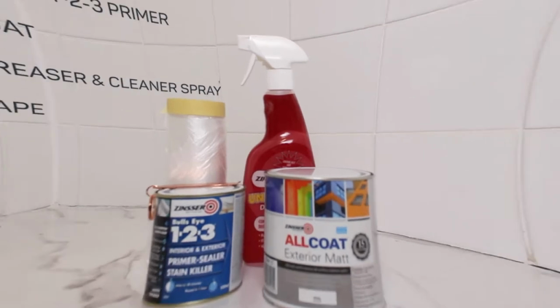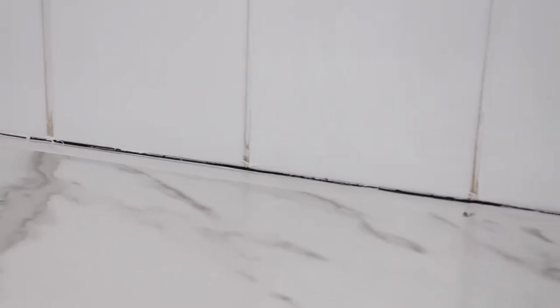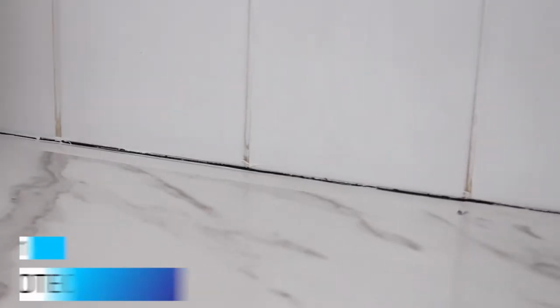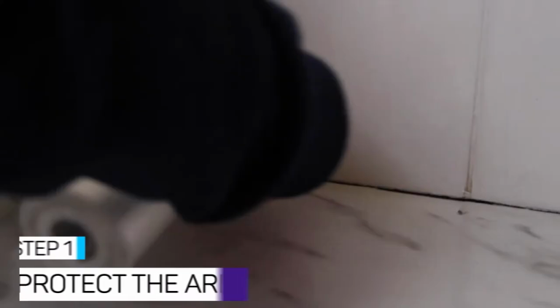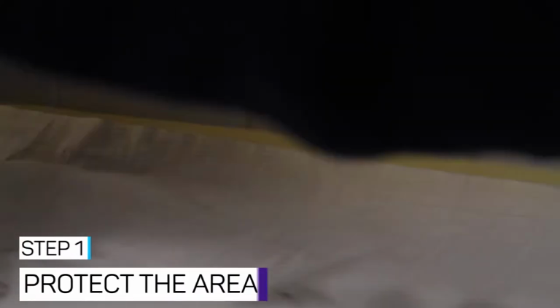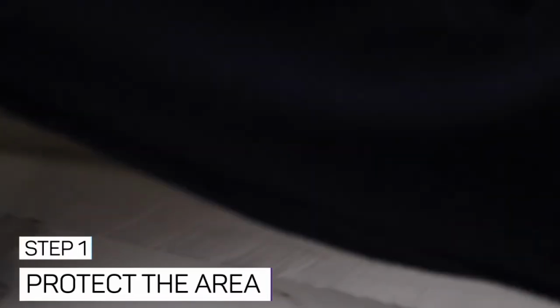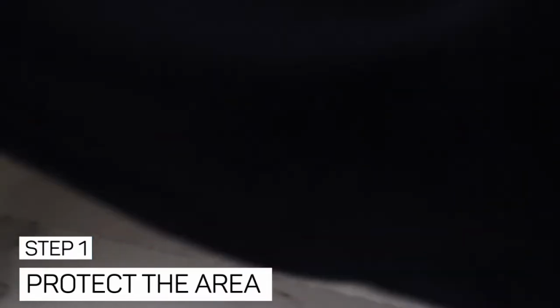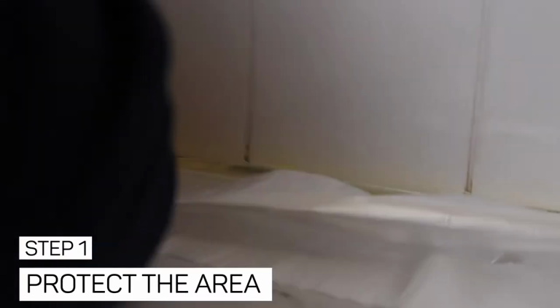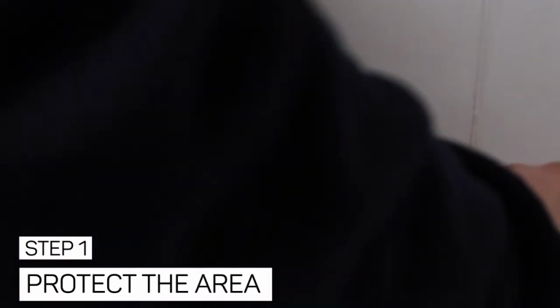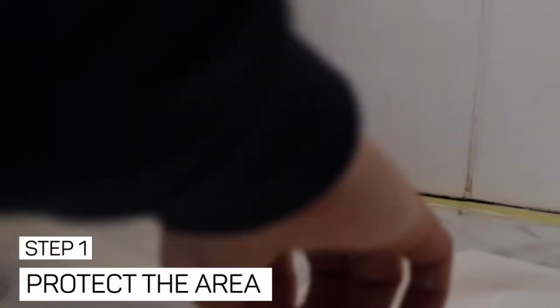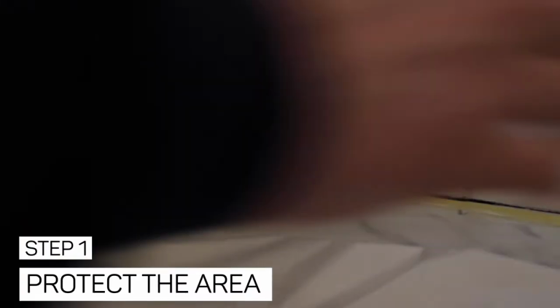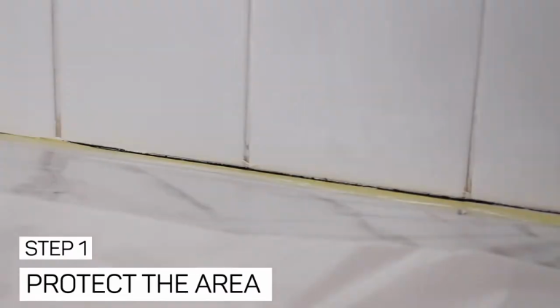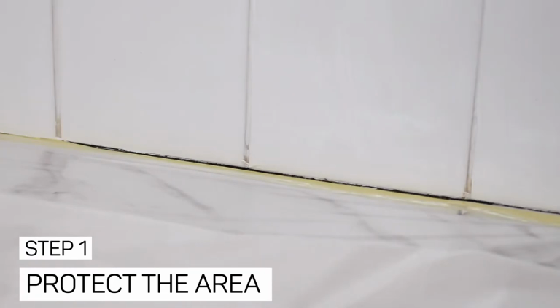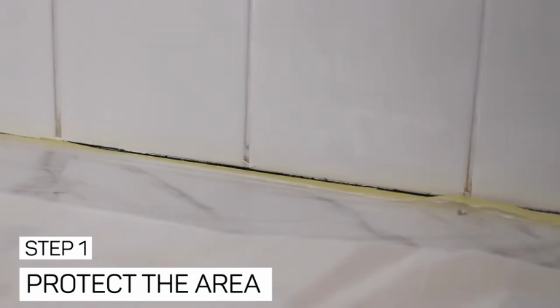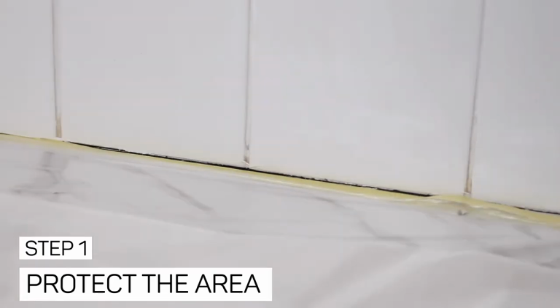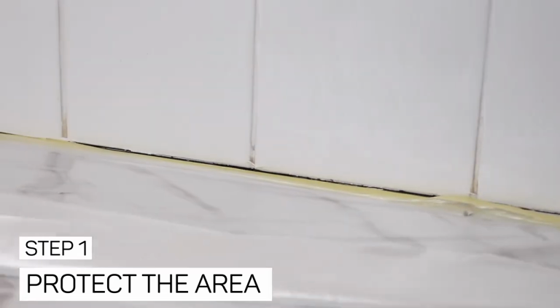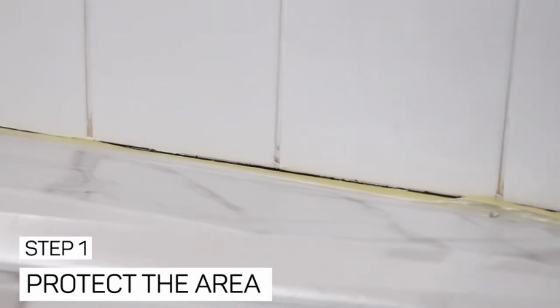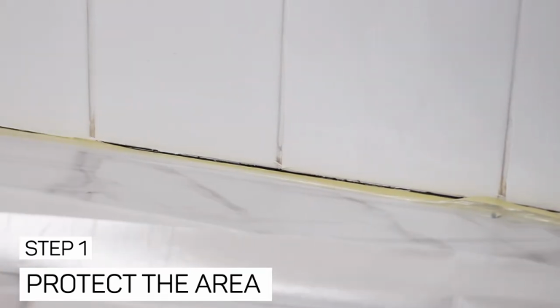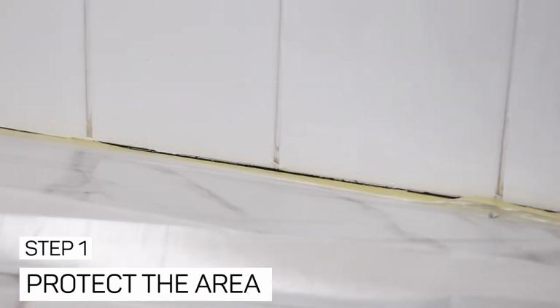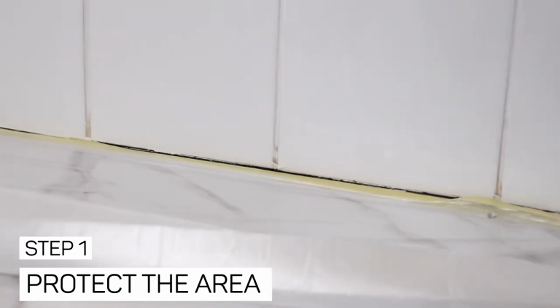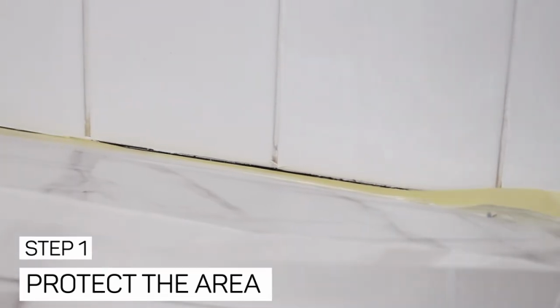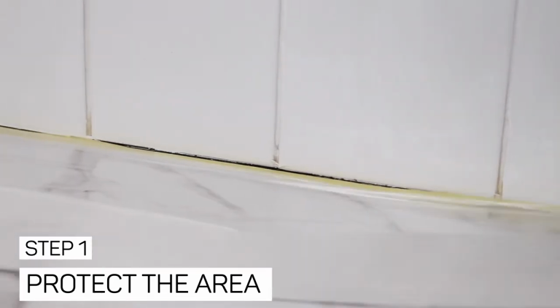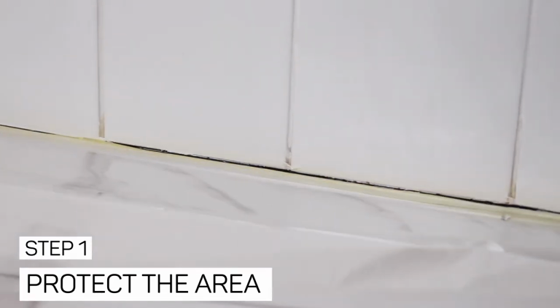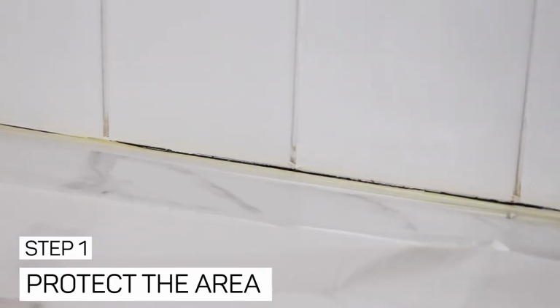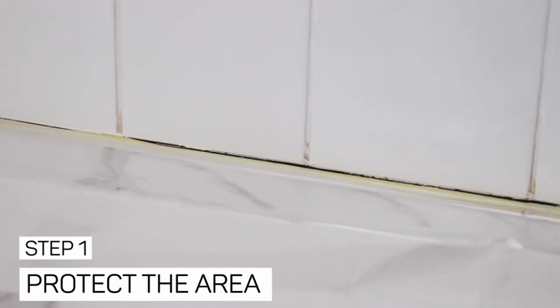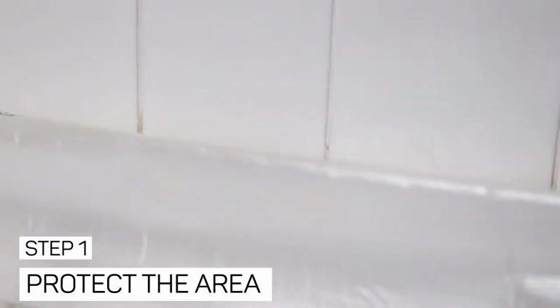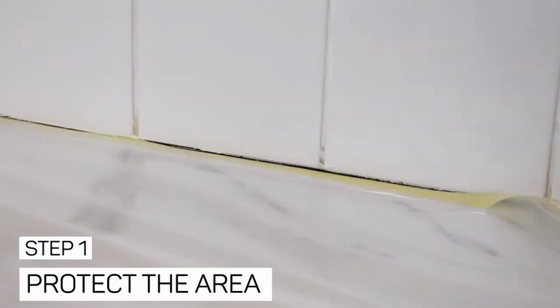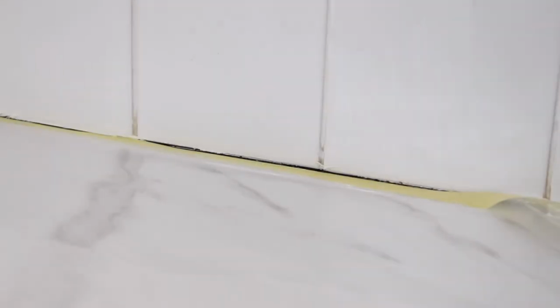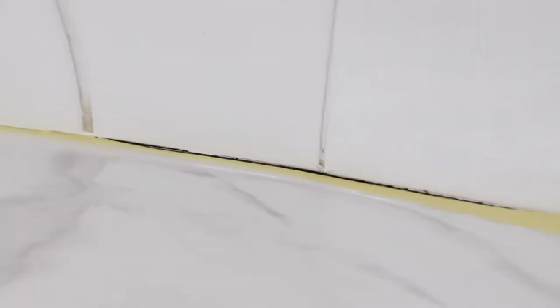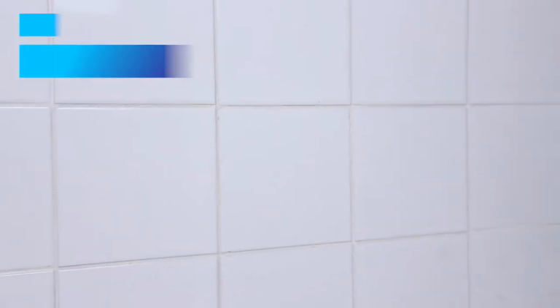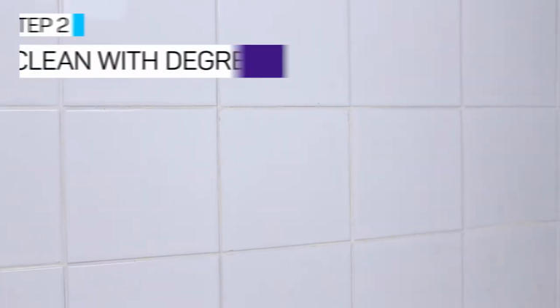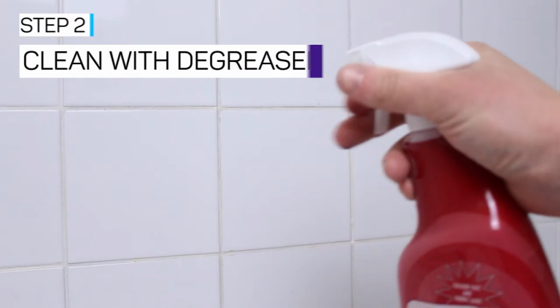Step one: protect the area. We use the tape and drape because it's absolutely brilliant for this. It's masking tape along one edge and then folds out to a poly dust sheet.